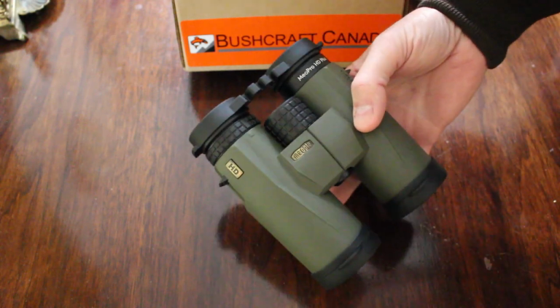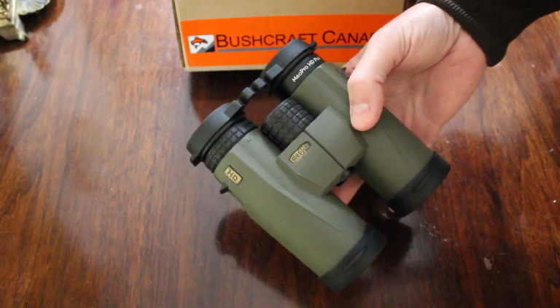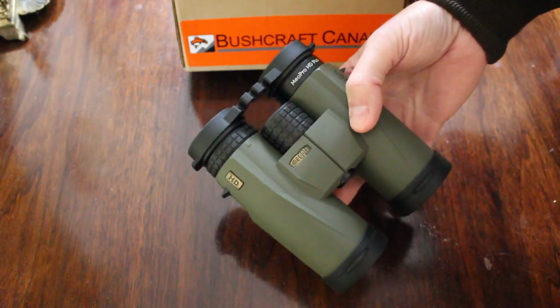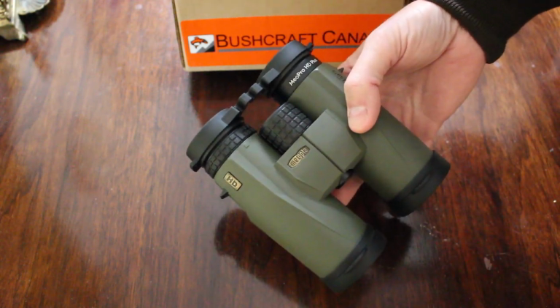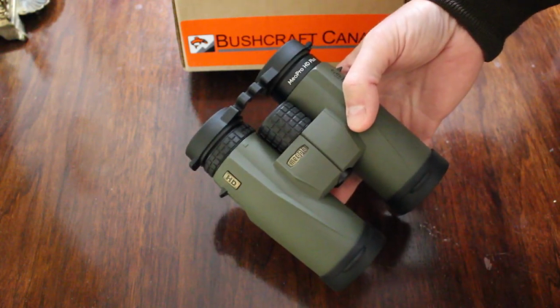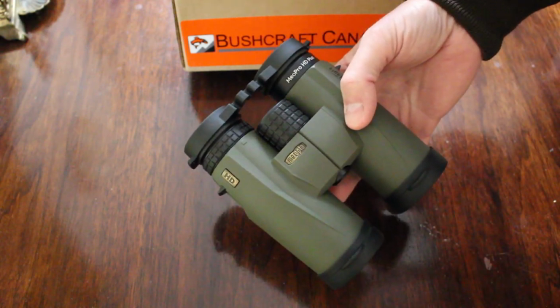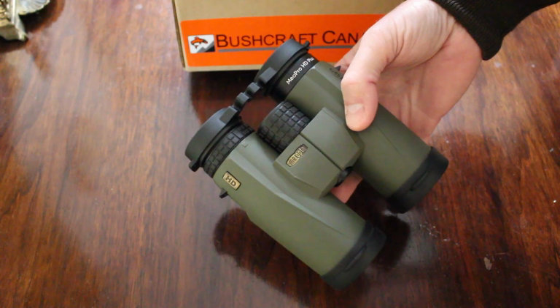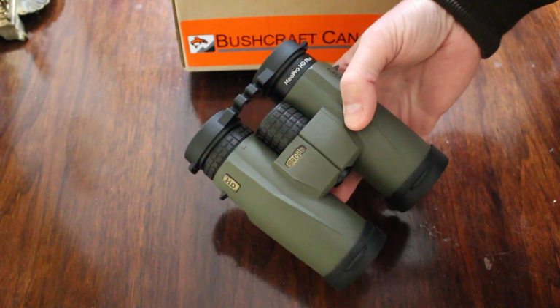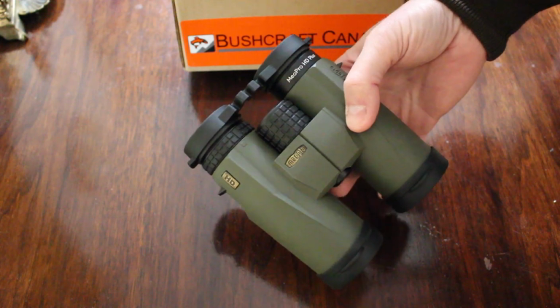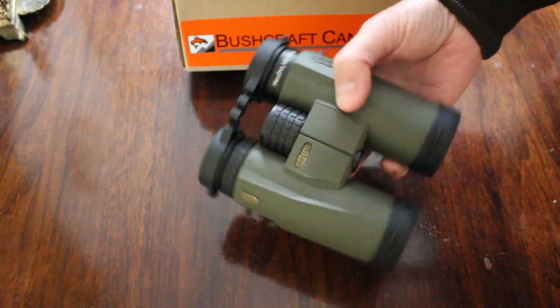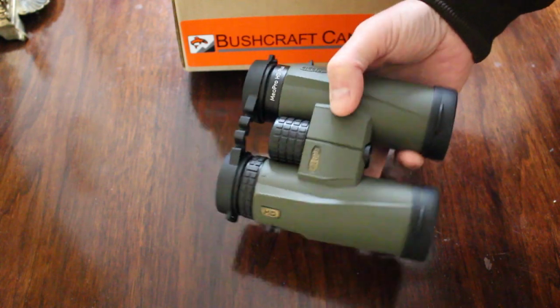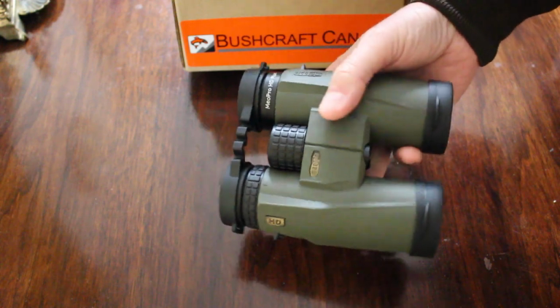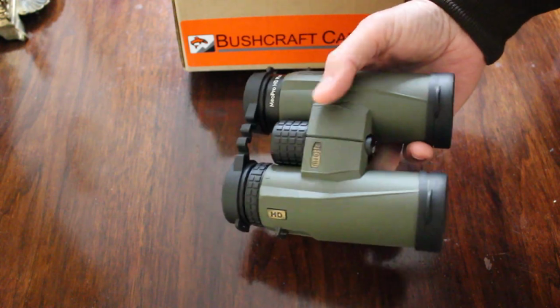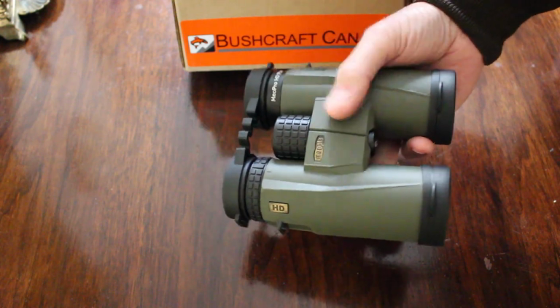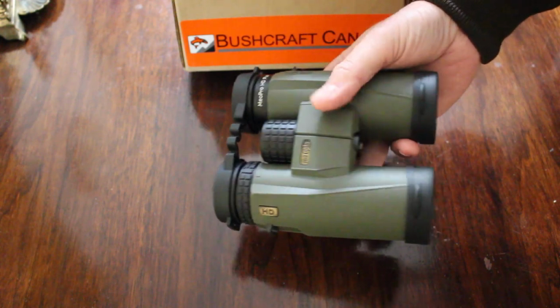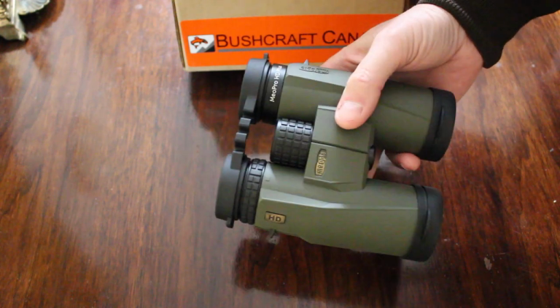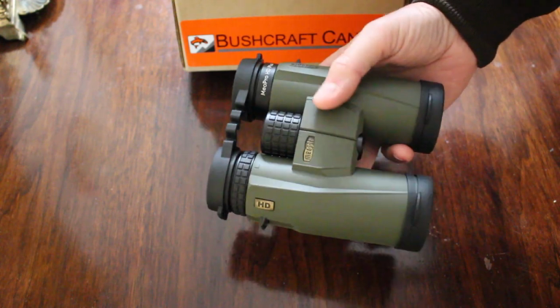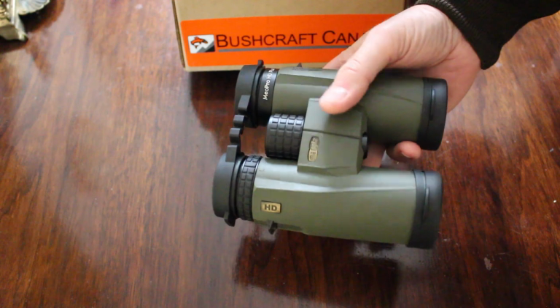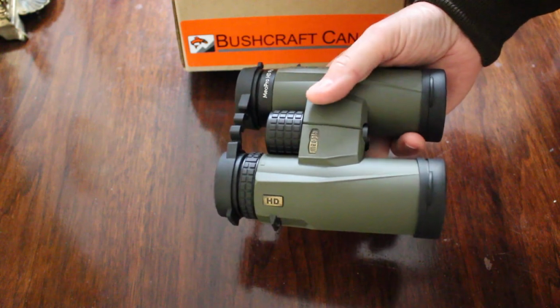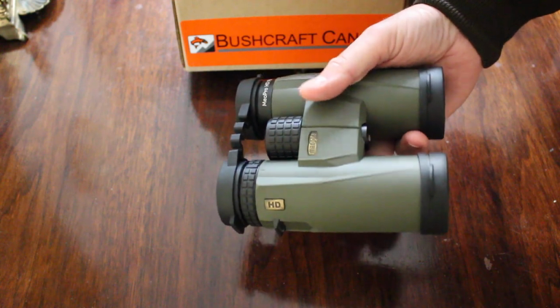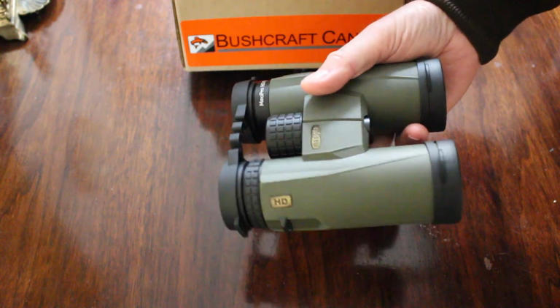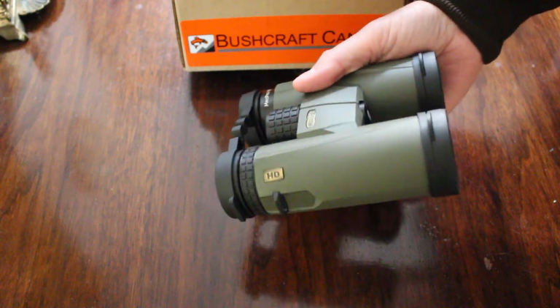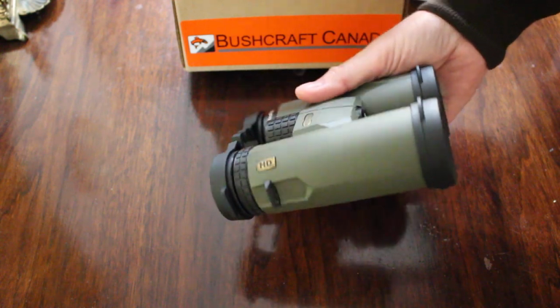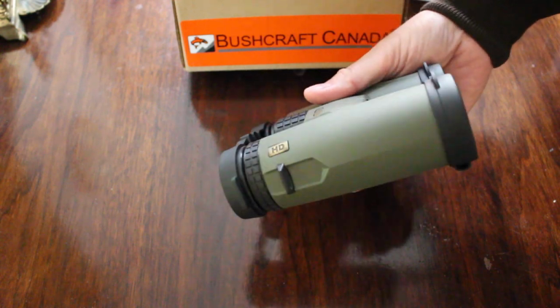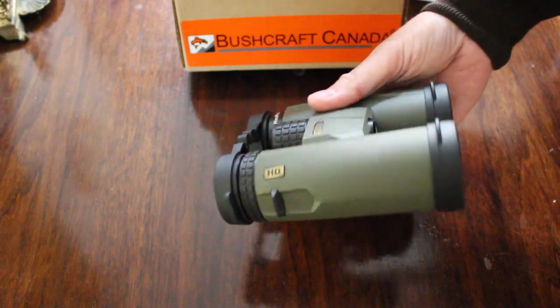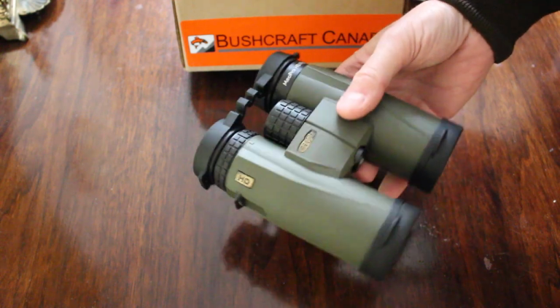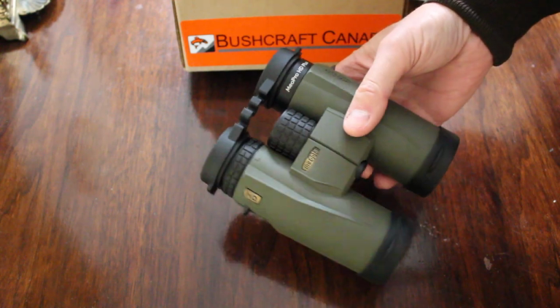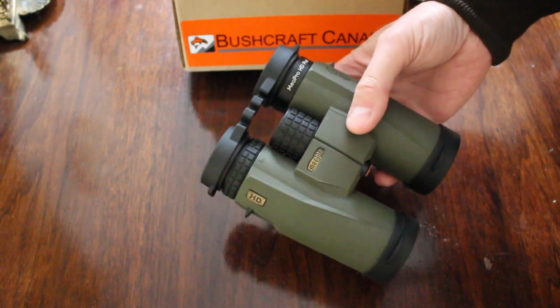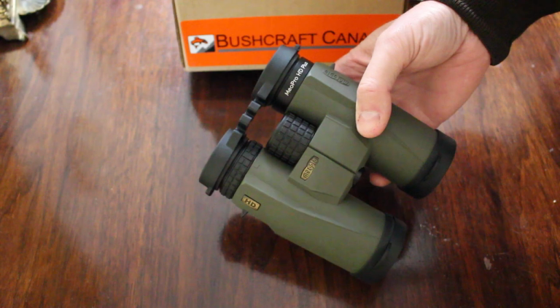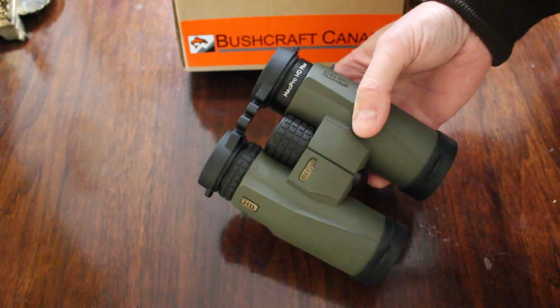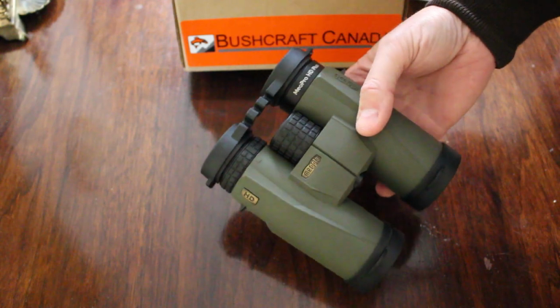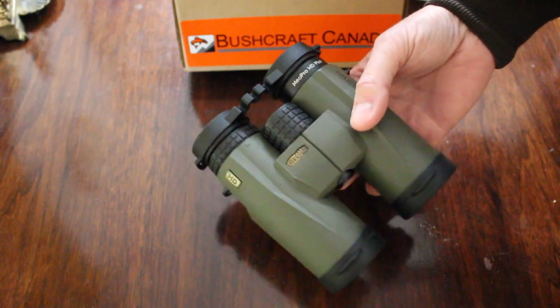They fit in between the Optica and the Mio Stars. With all Miopta products, they're really high quality for the money. They're always great value, particularly if you compare them to the competition.